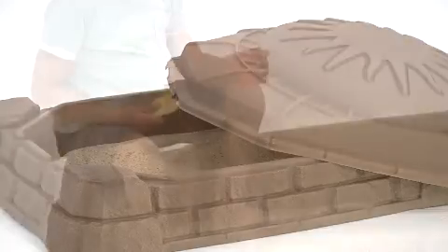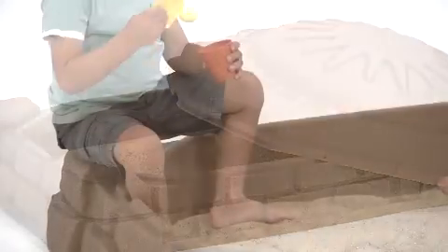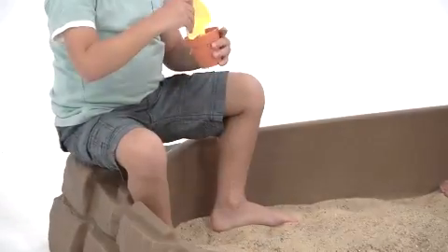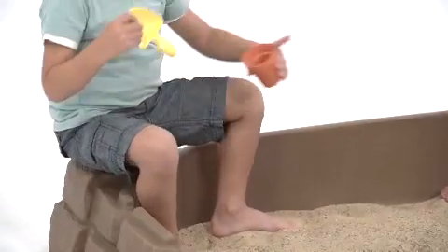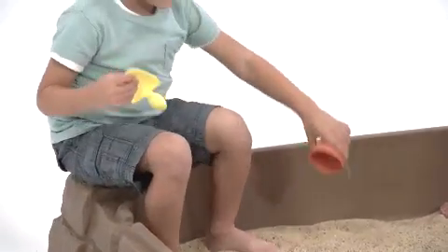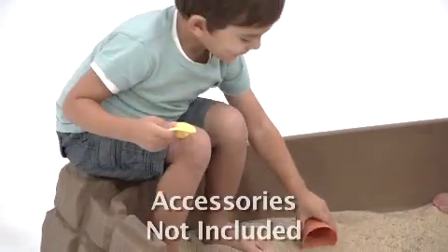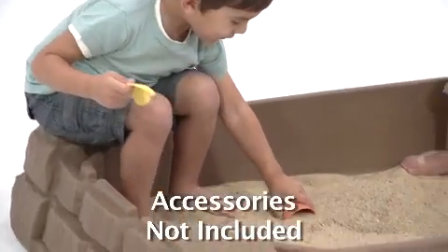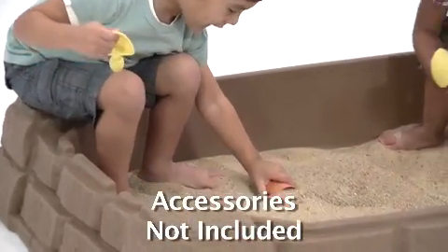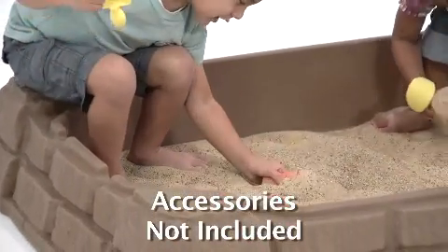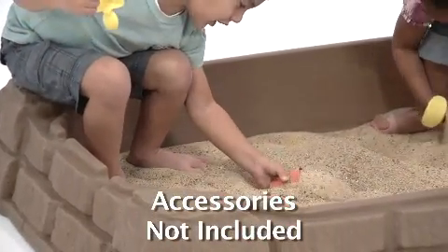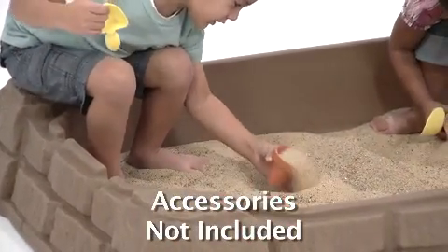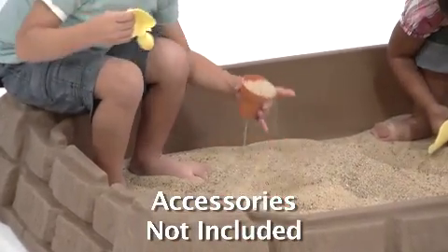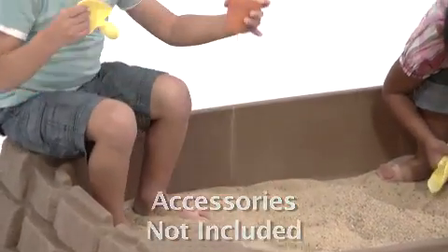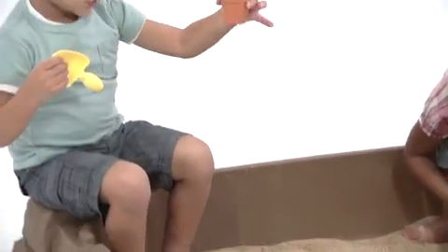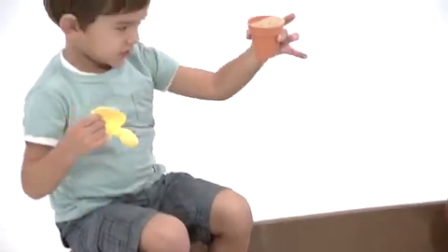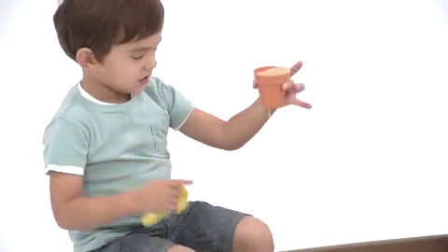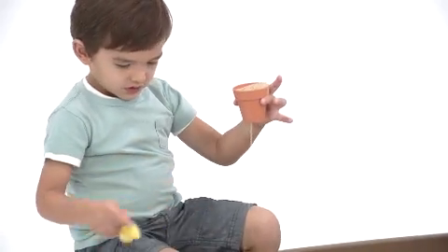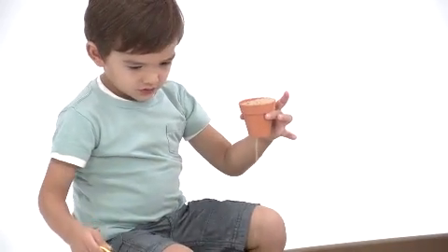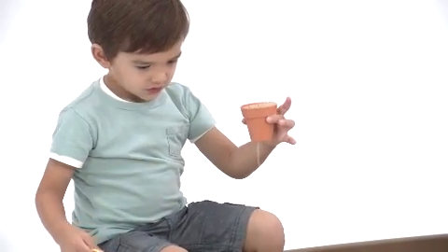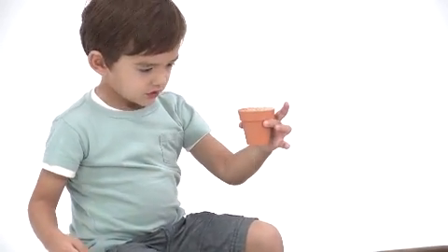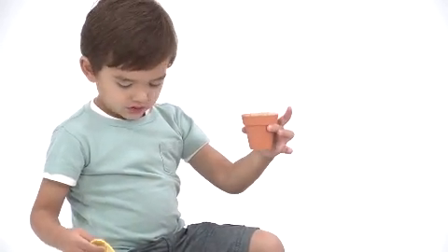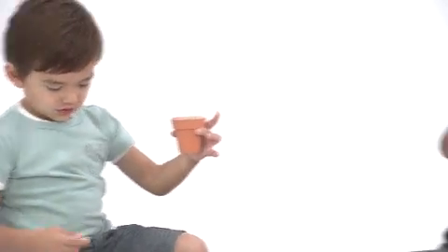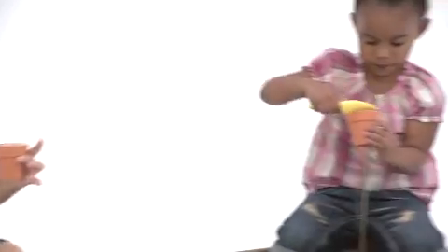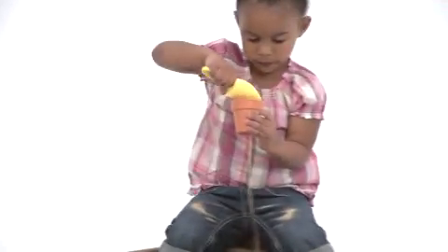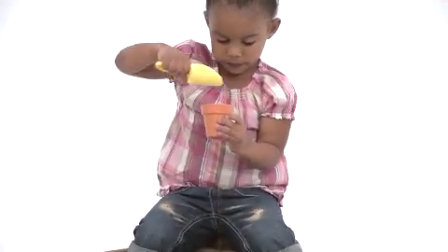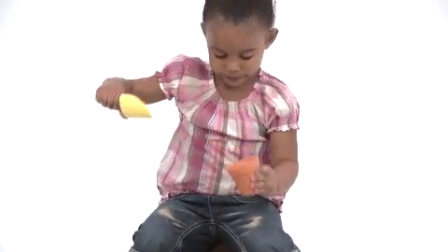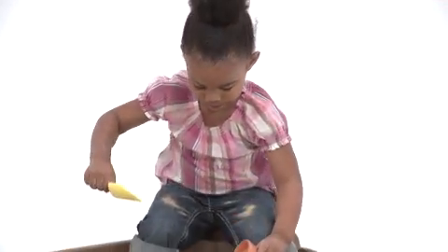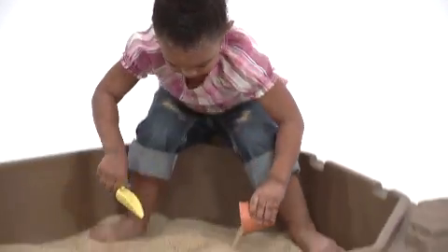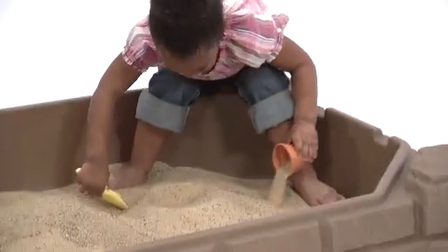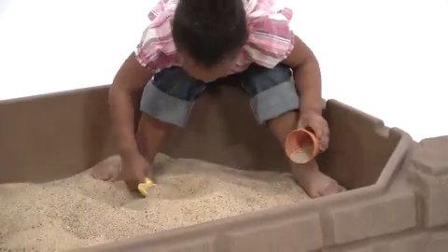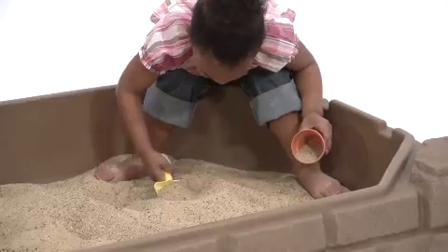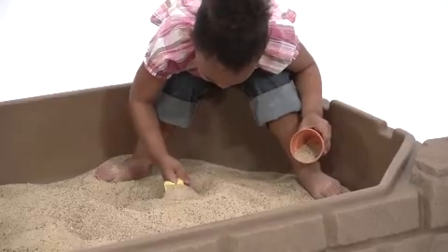It has four built-in seats that are designed to look like cornerstones for an upscale modern look. For those times when I don't want the kids to get too sandy, they can sit on the seats and dig without getting covered with sand.